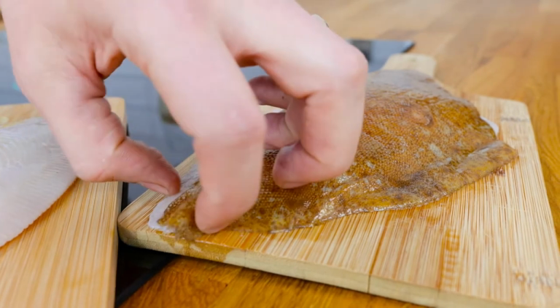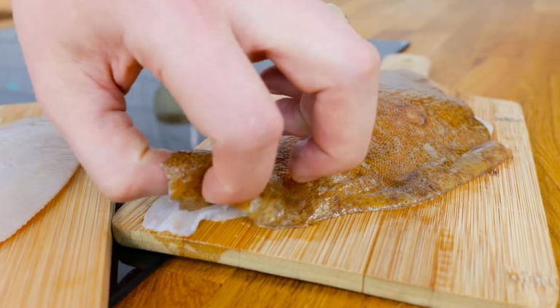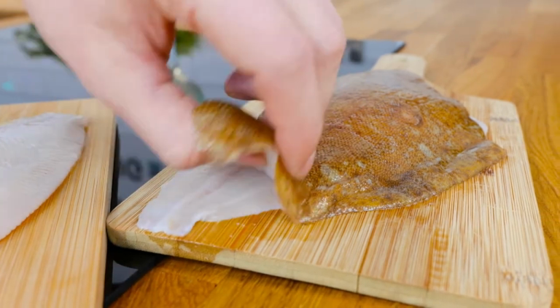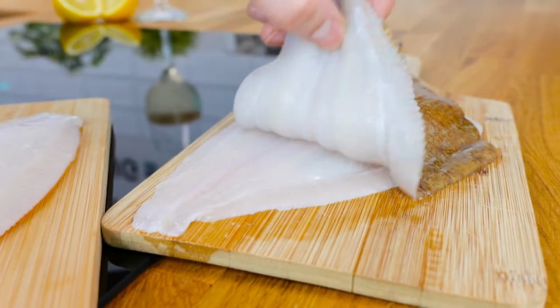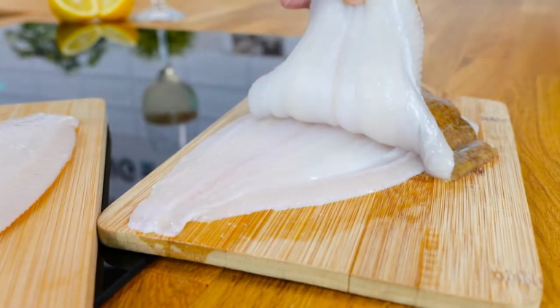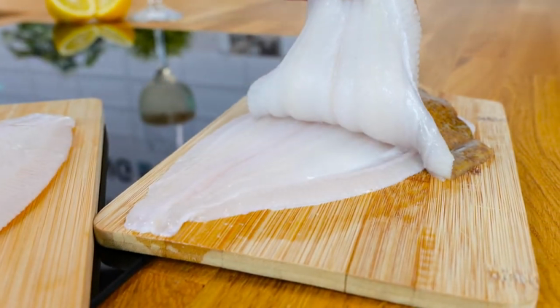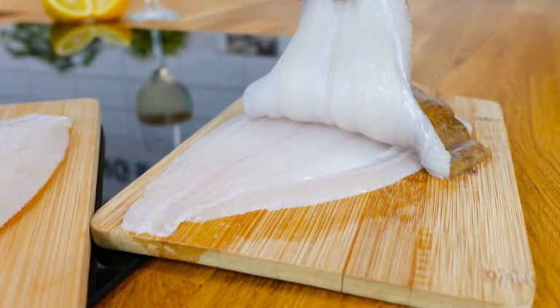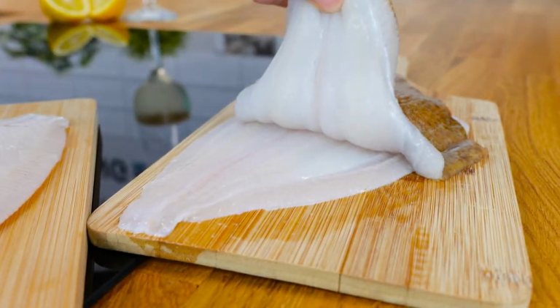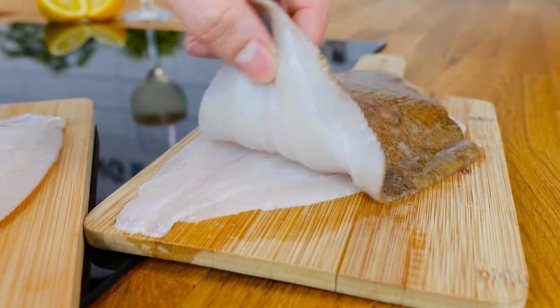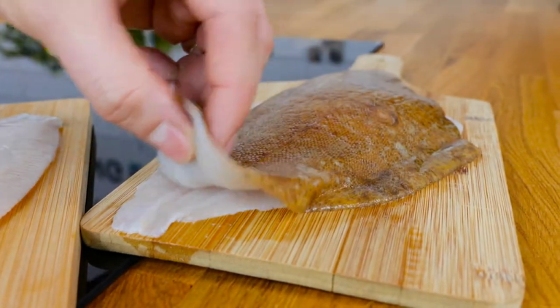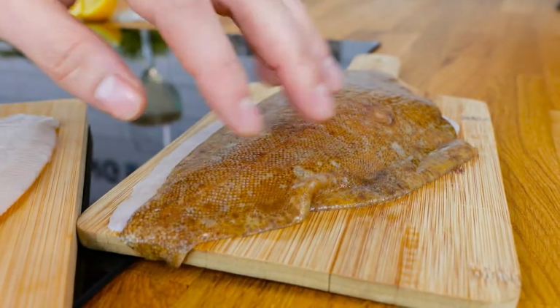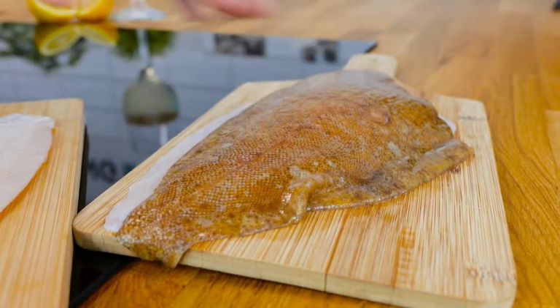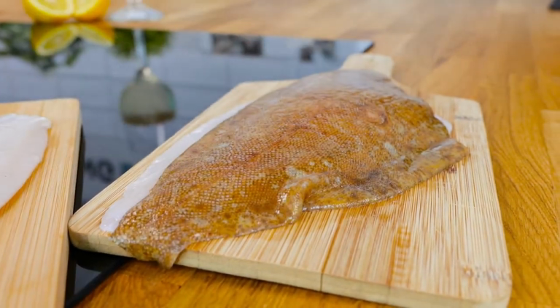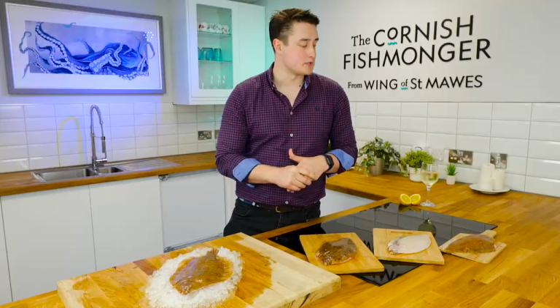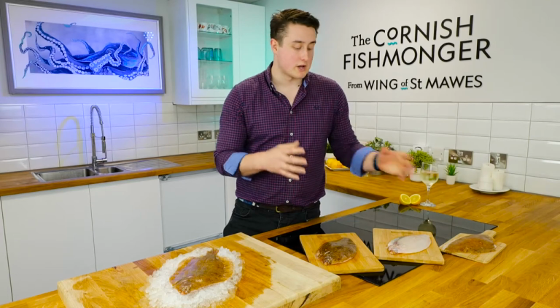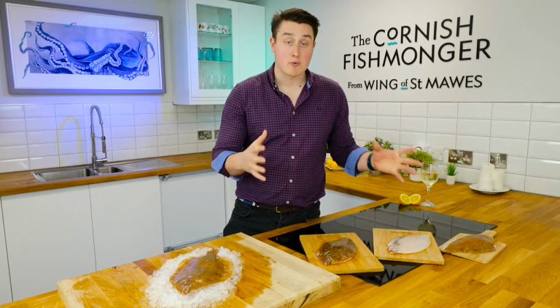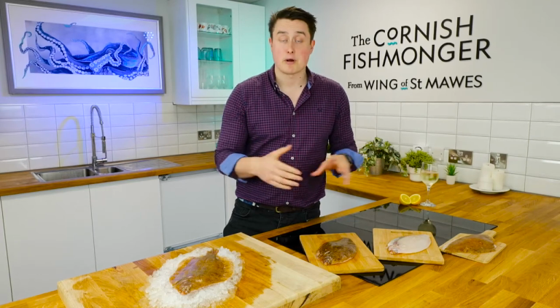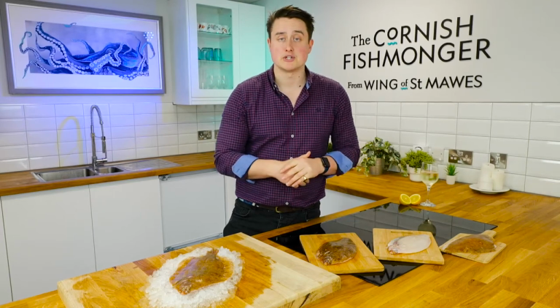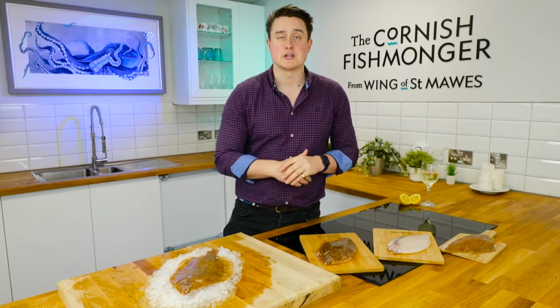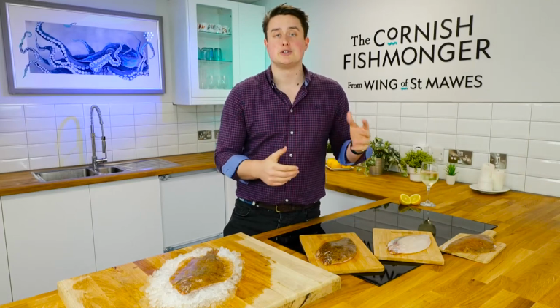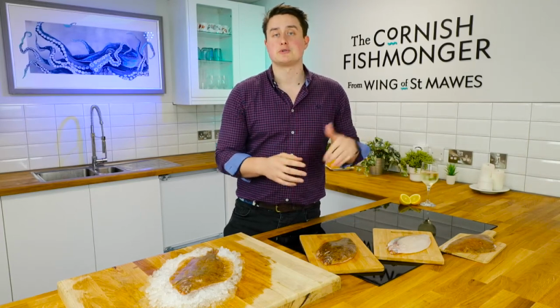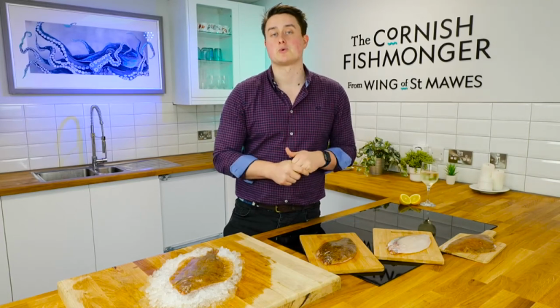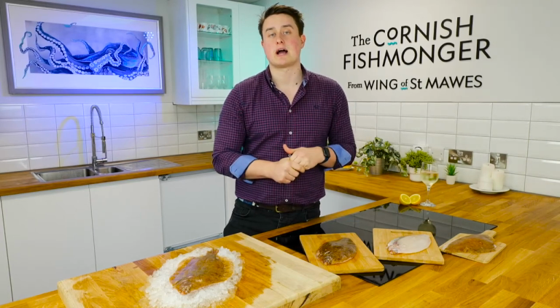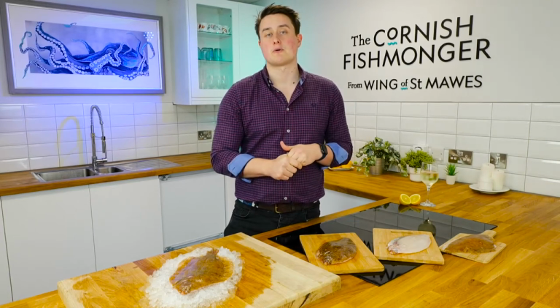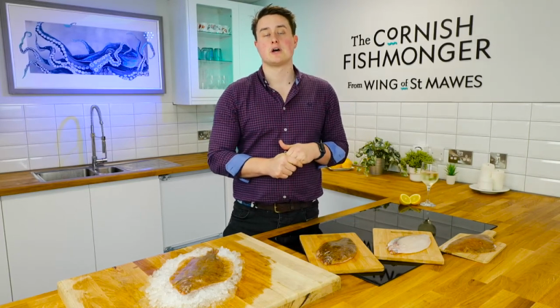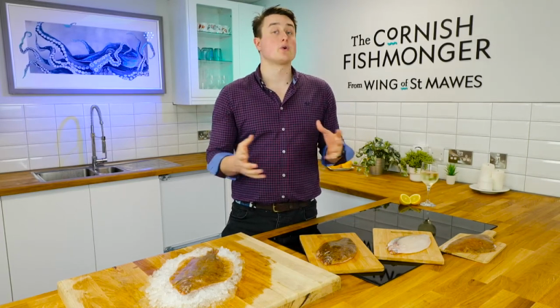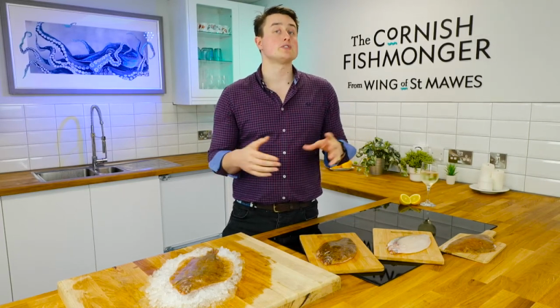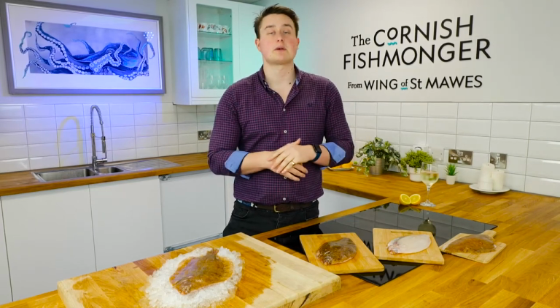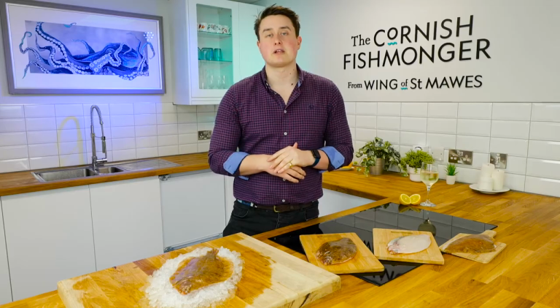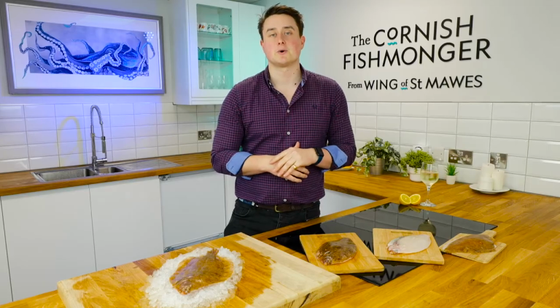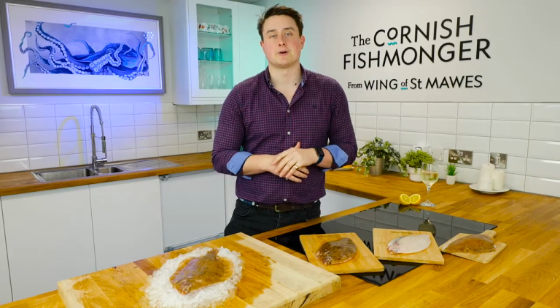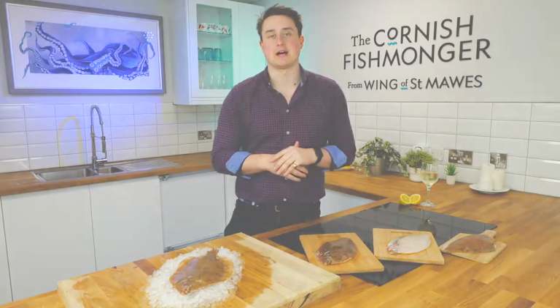Absolutely delicious. If you want any ideas on how to enjoy lemon sole in an array of preparations, just pop onto our website and have a look around. If you've got any questions, just pick up the phone and give us a call — we're happy to help.